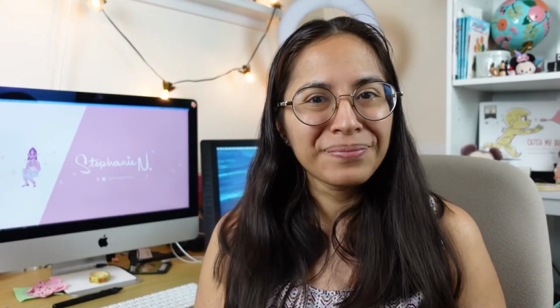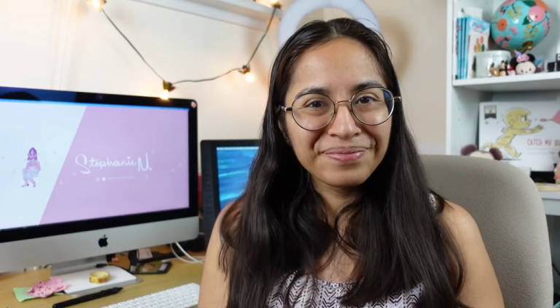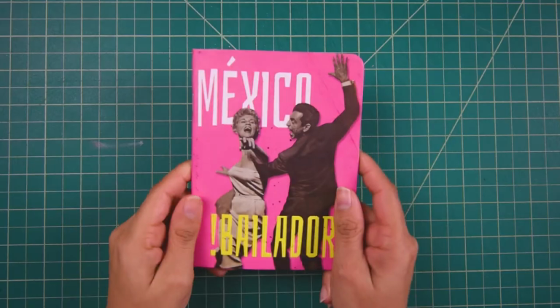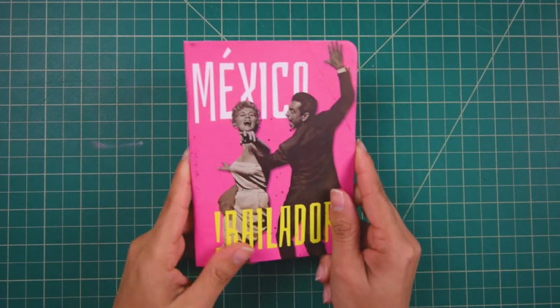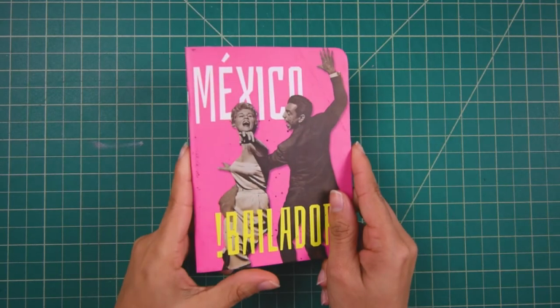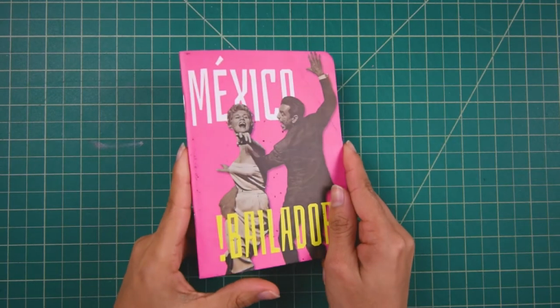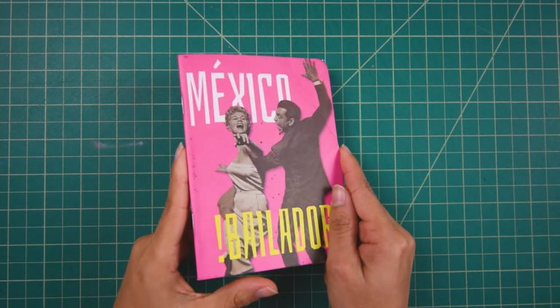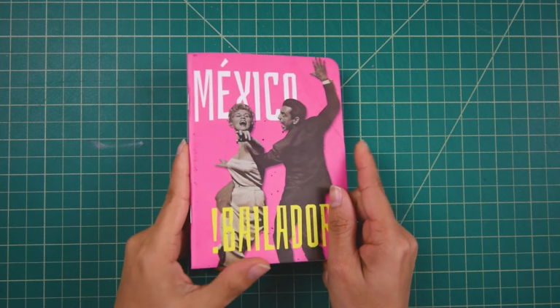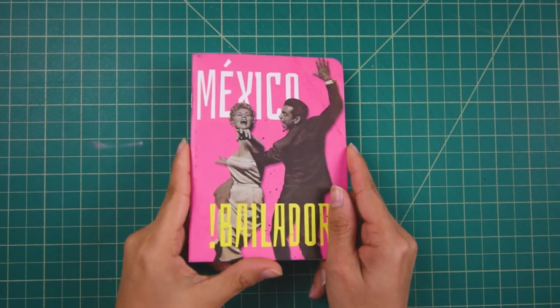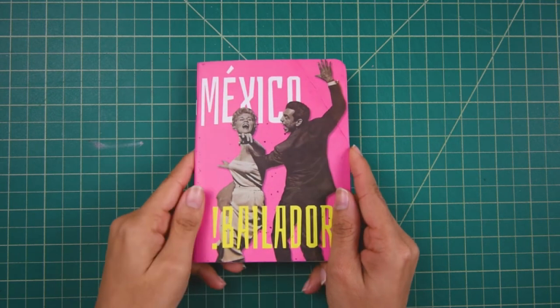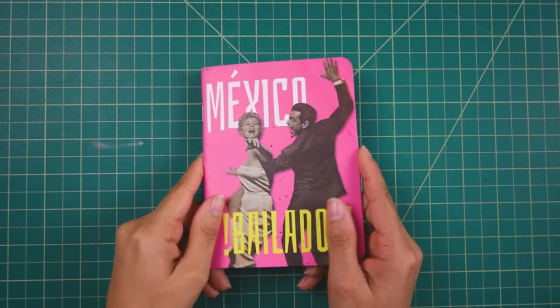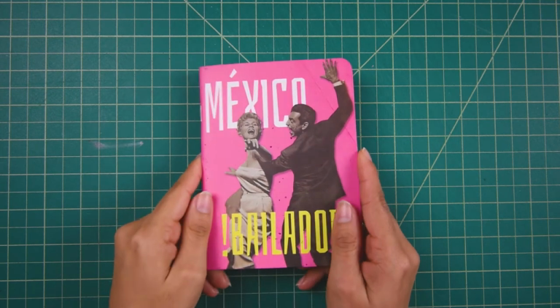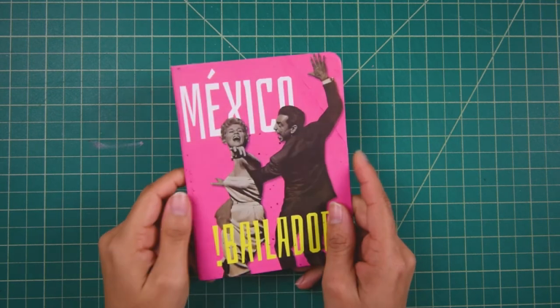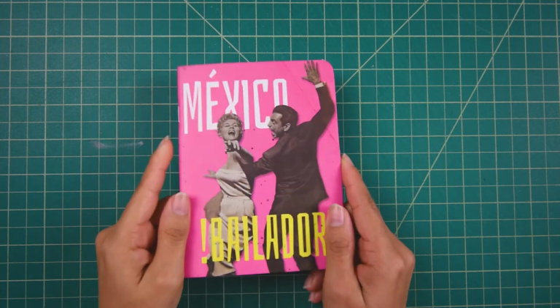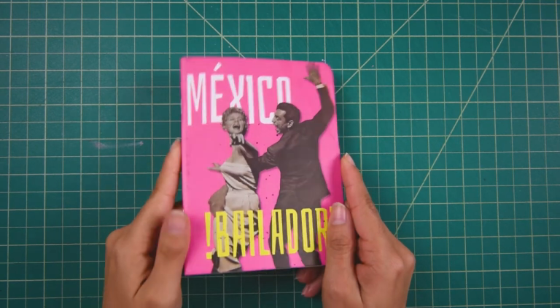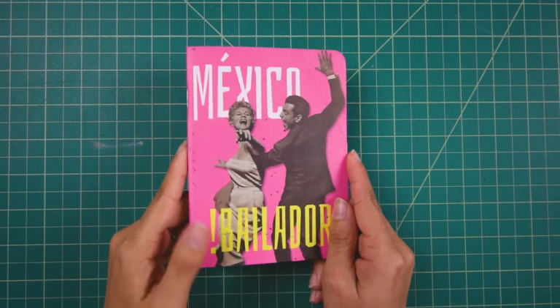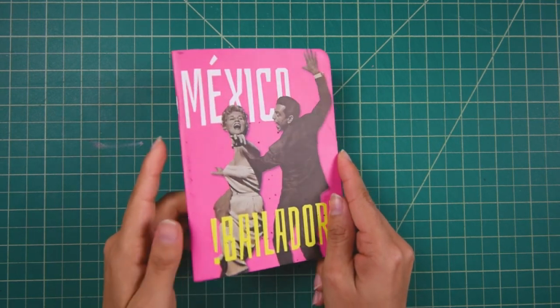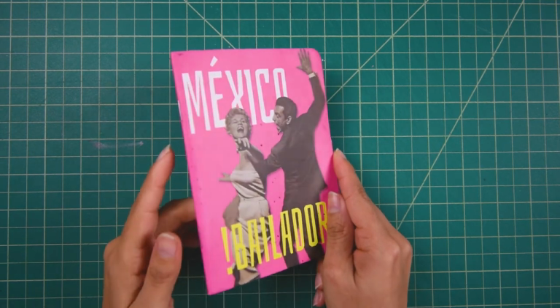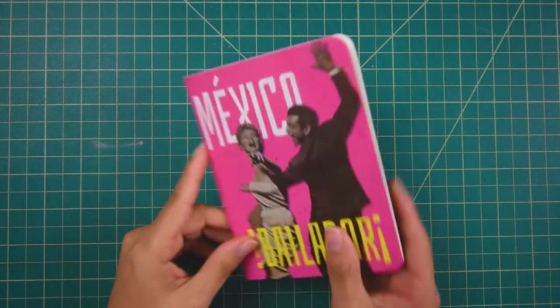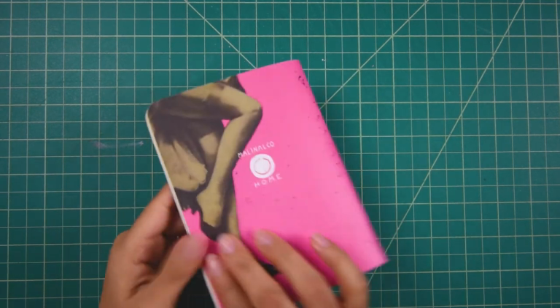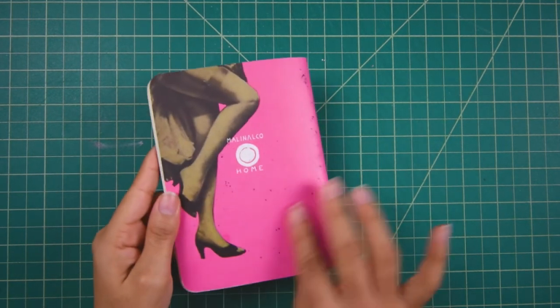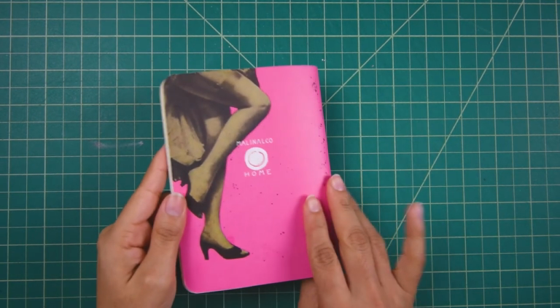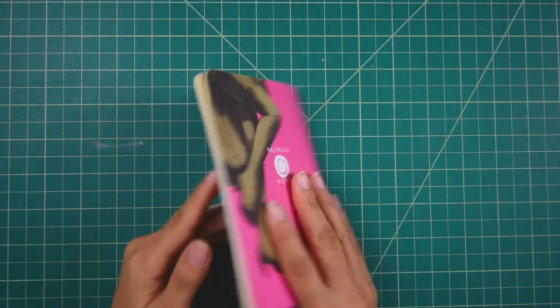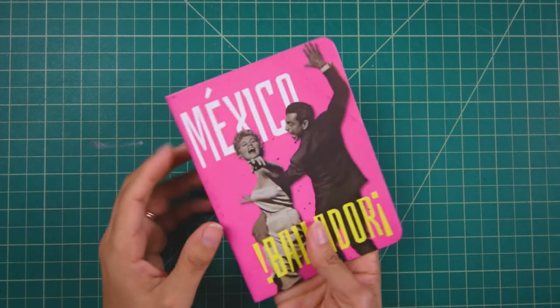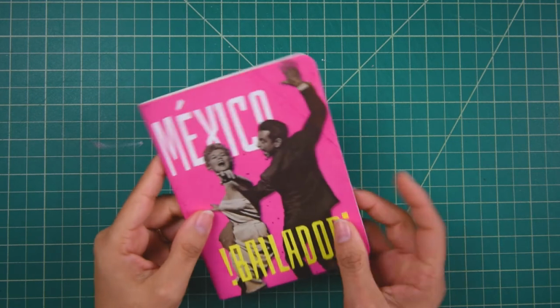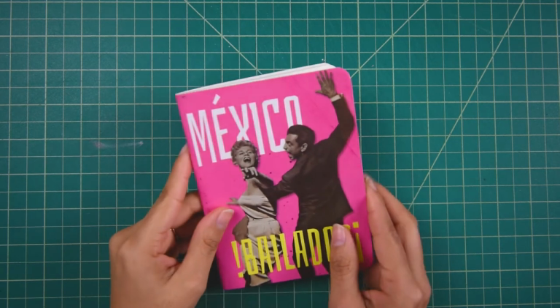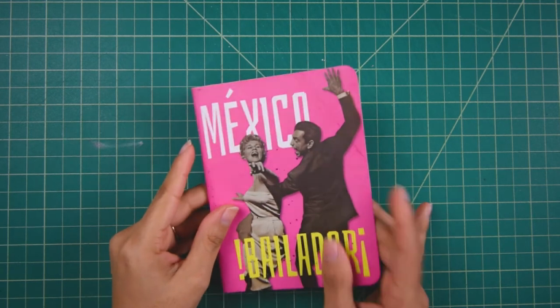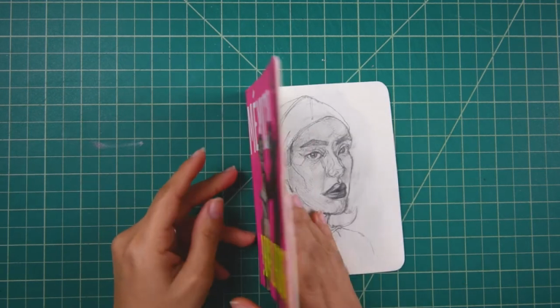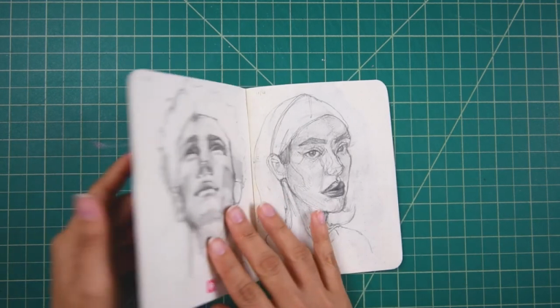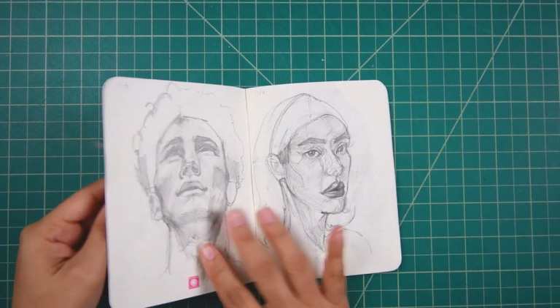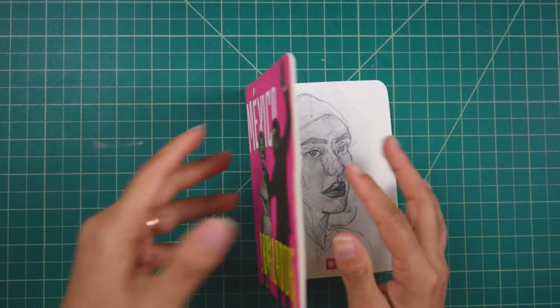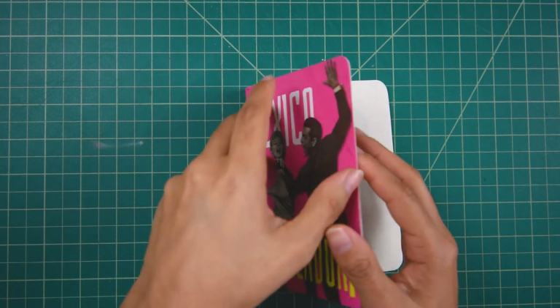I just miss sketching and I miss having a block of time just to myself to hone in on just drawing. So here is a notebook that I got while I was on my honeymoon in Mexico City. Isn't it beautiful? Nice and bright and pink. It's actually a grid notebook.